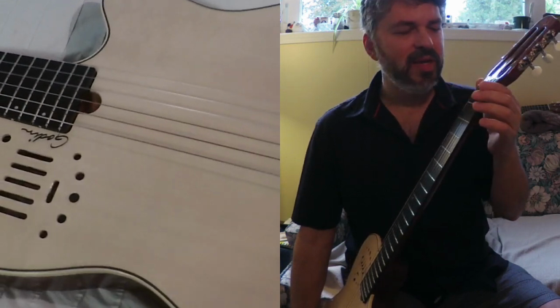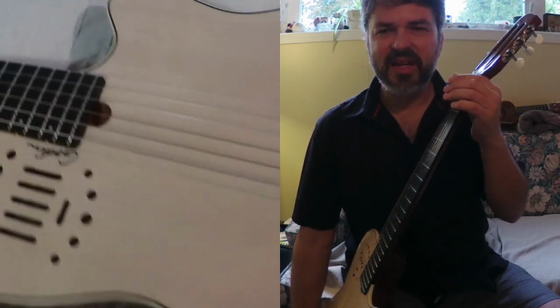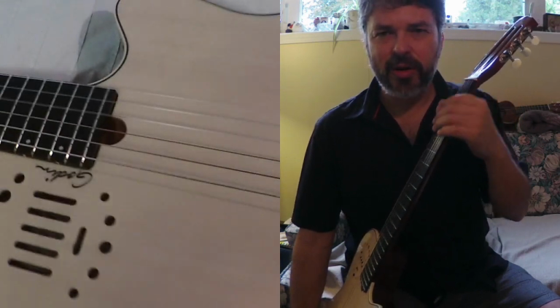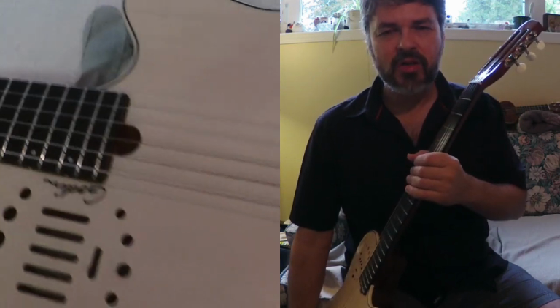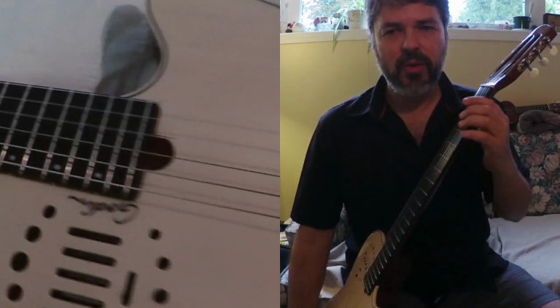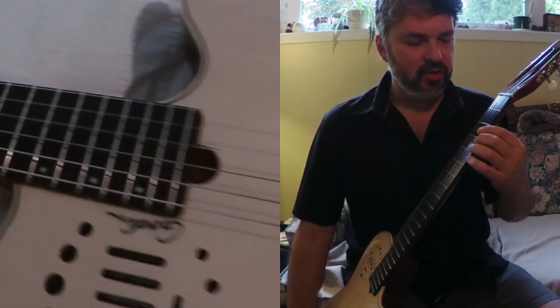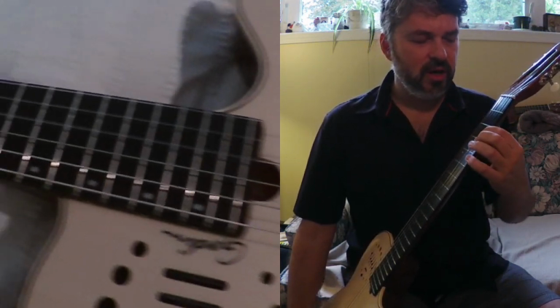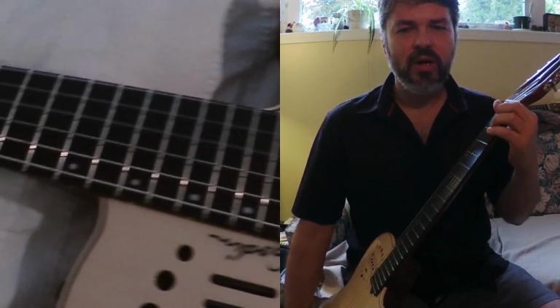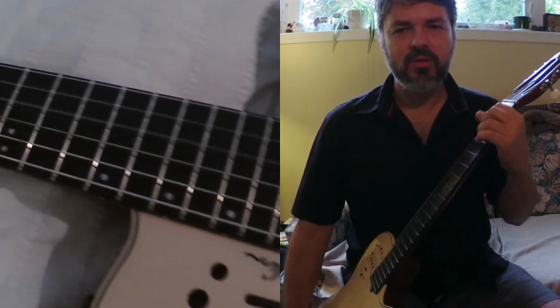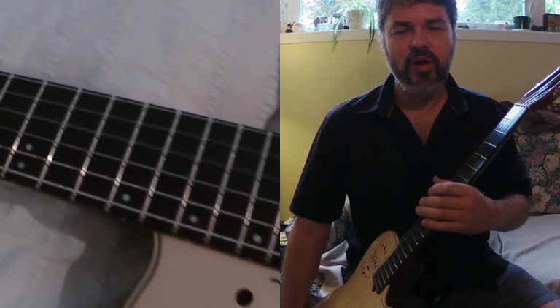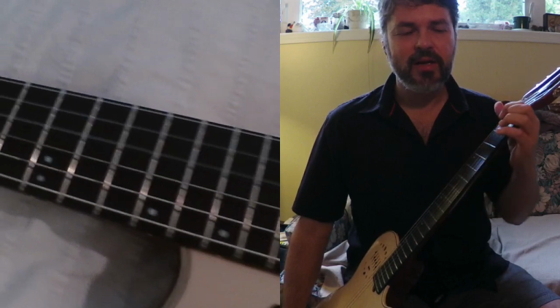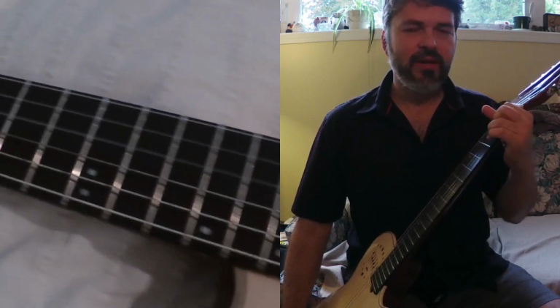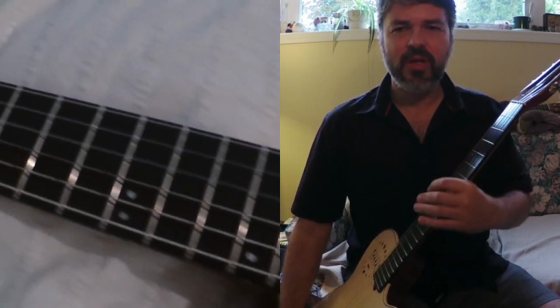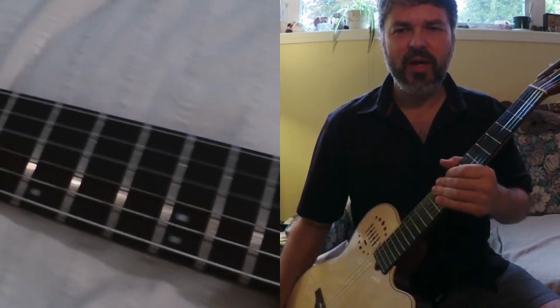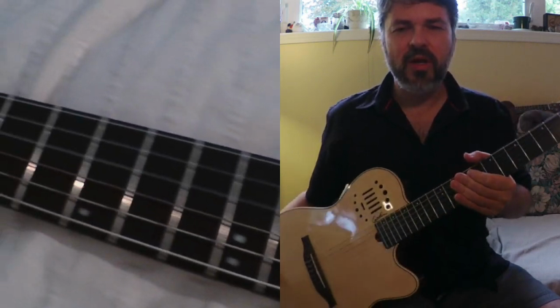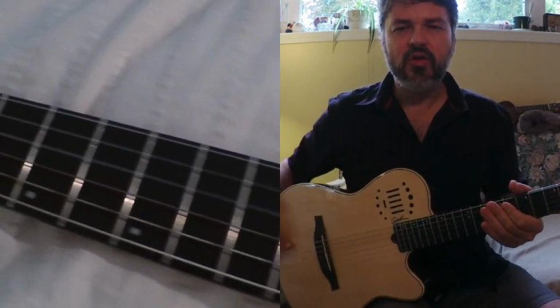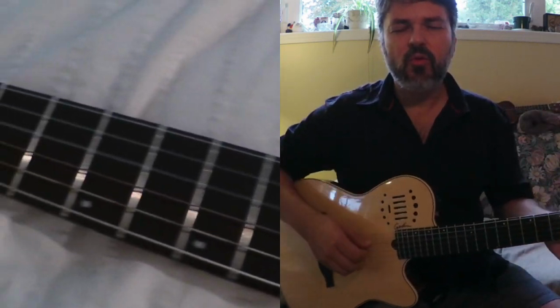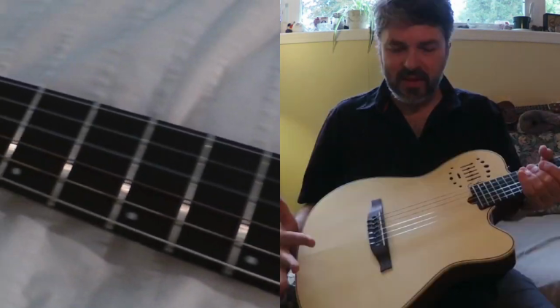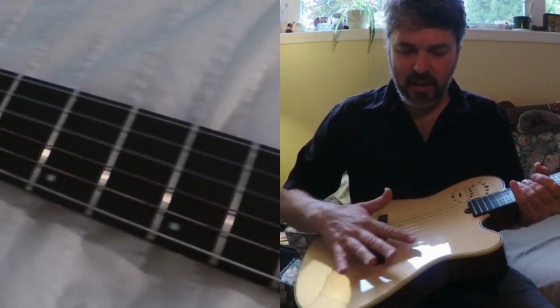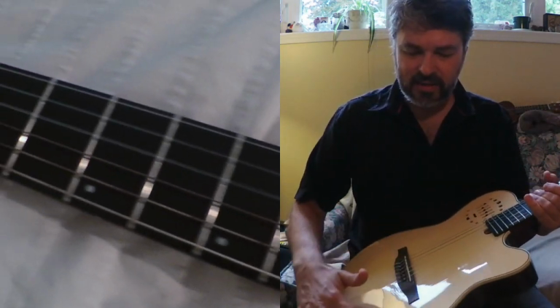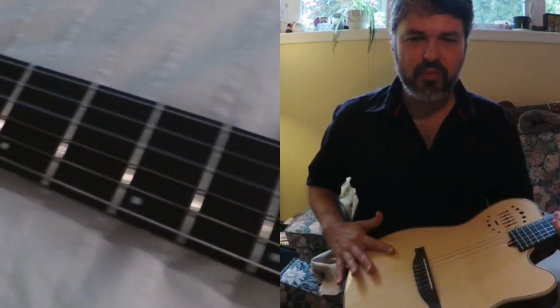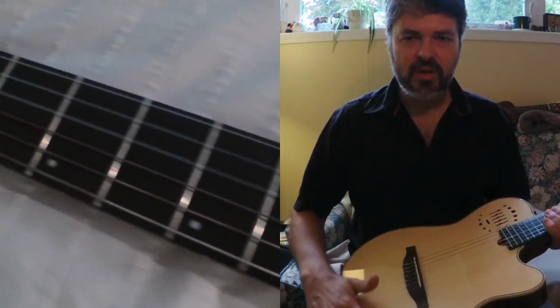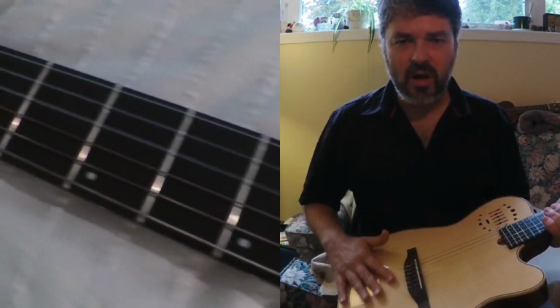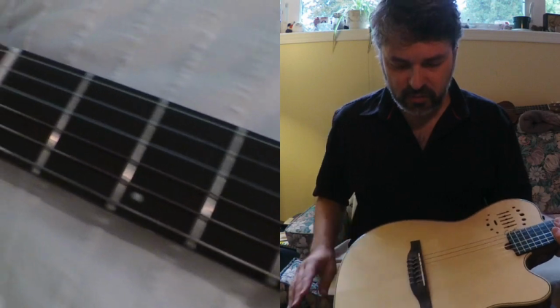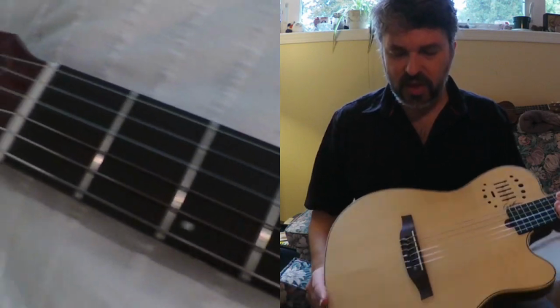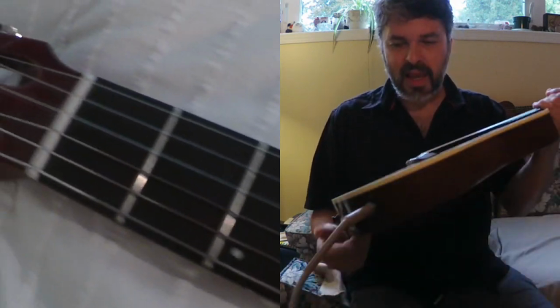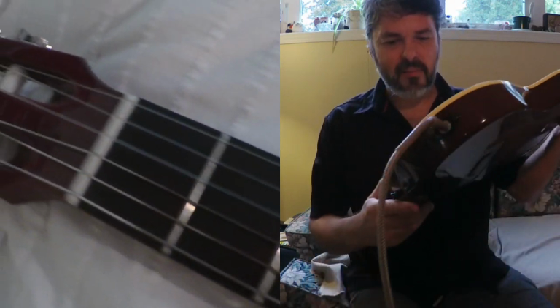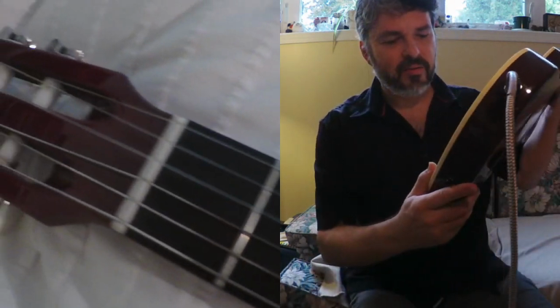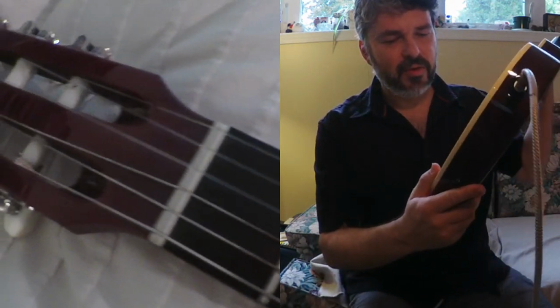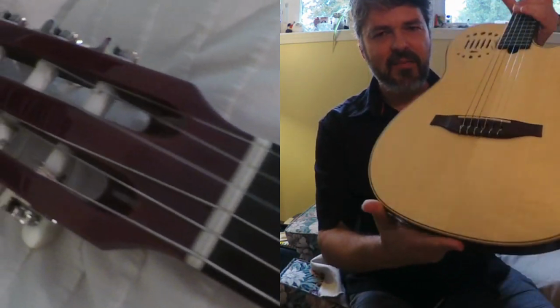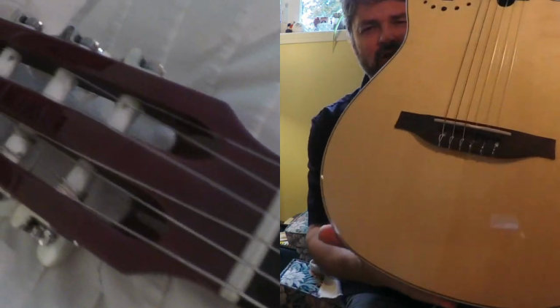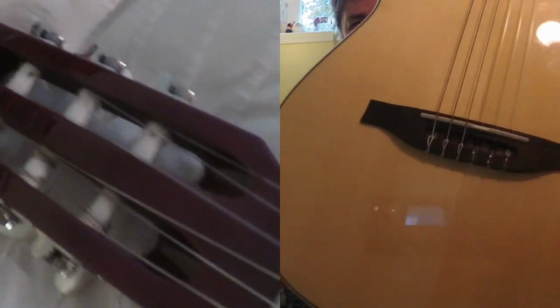It's a little narrower, so if you play electric guitar and you want to try nylon string, this would be a good way to move toward that. The top is a solid spruce.